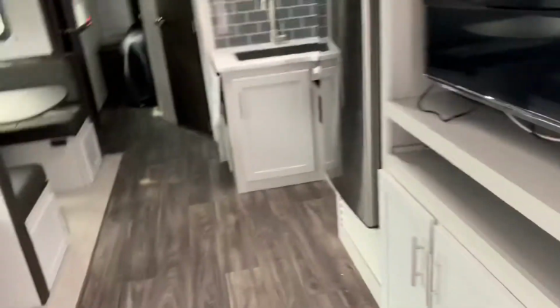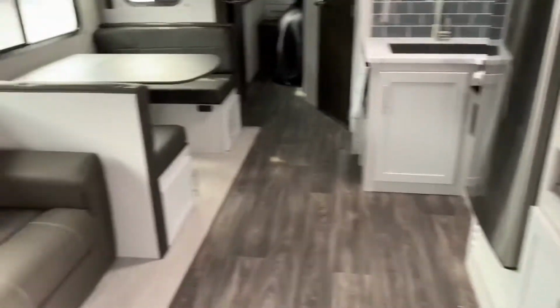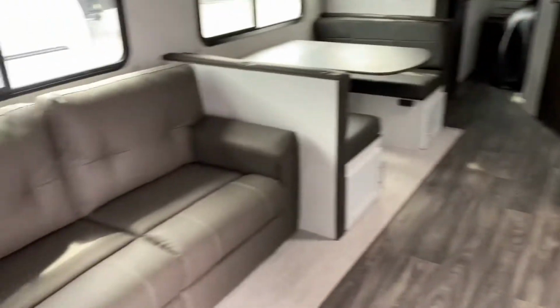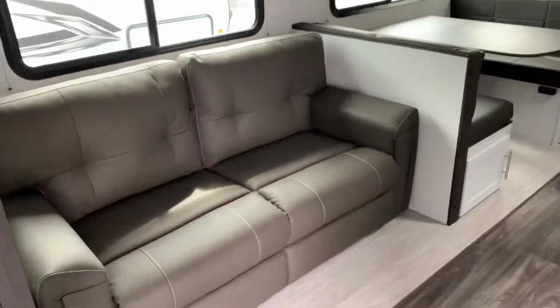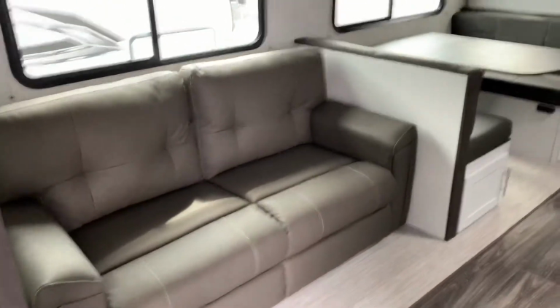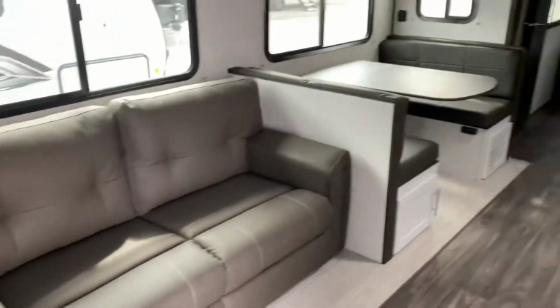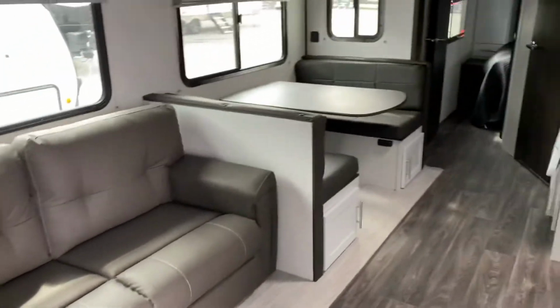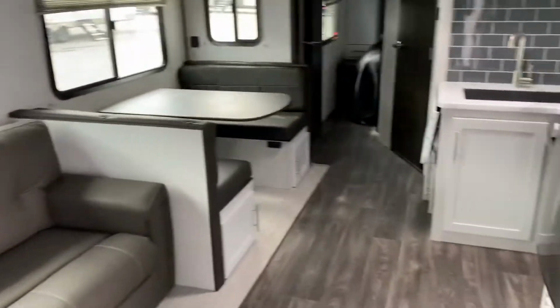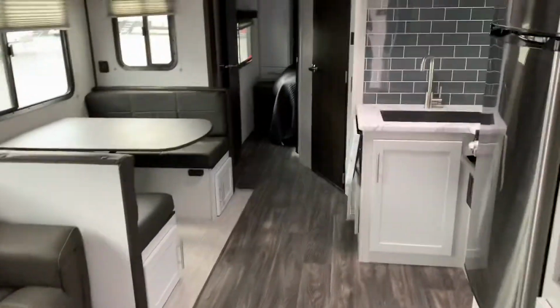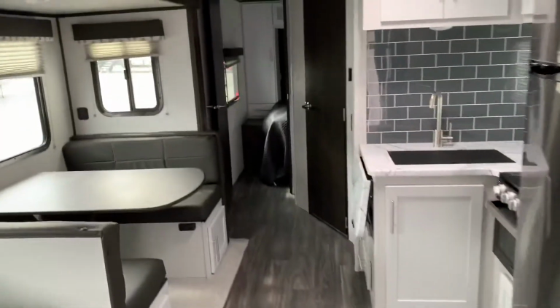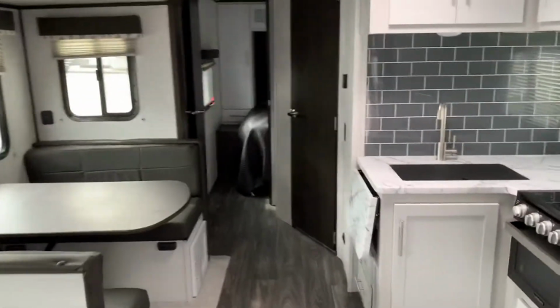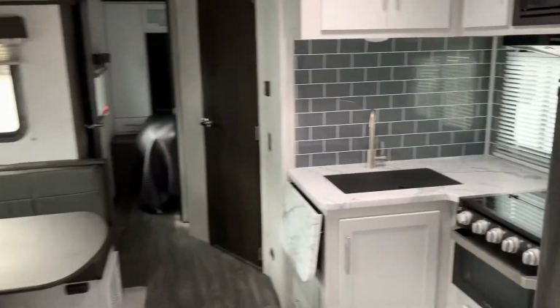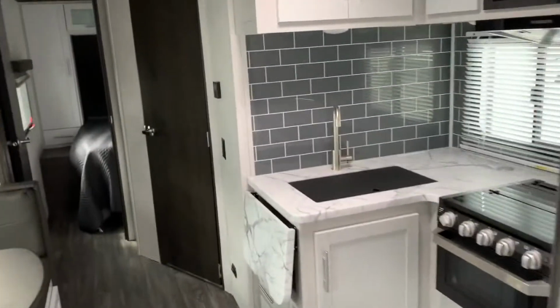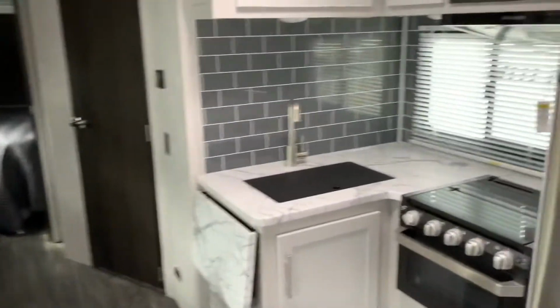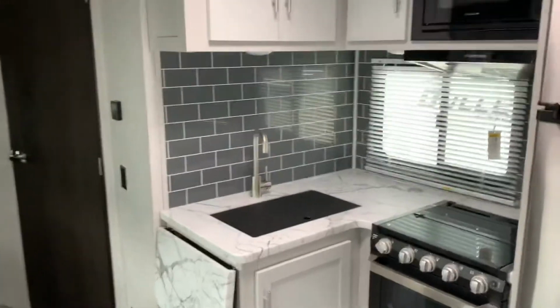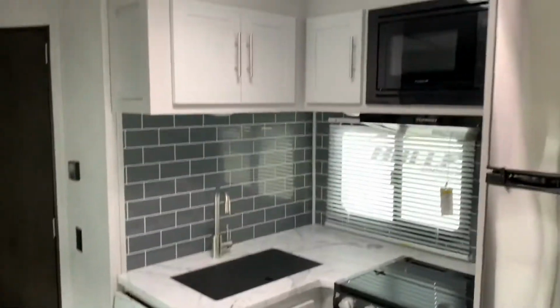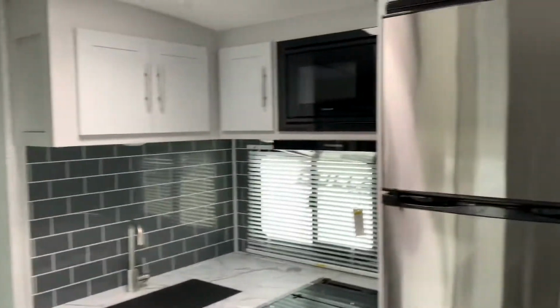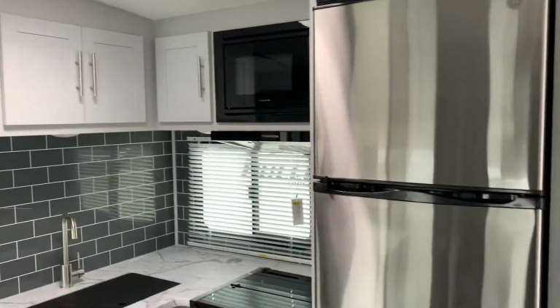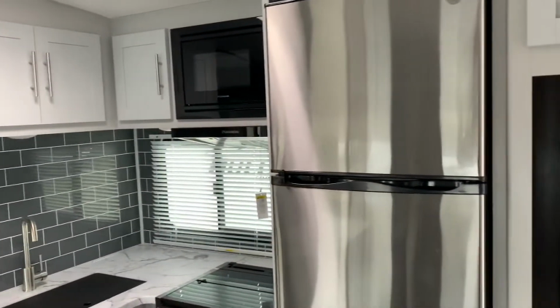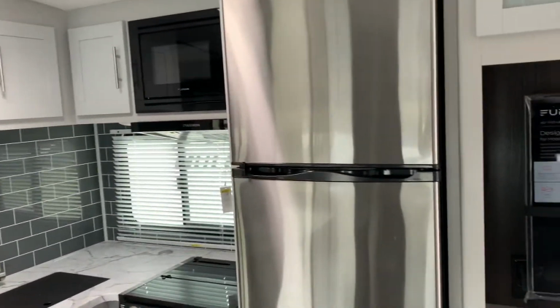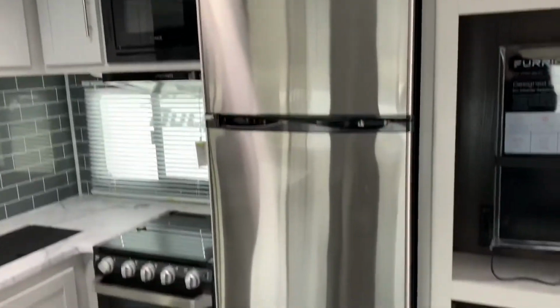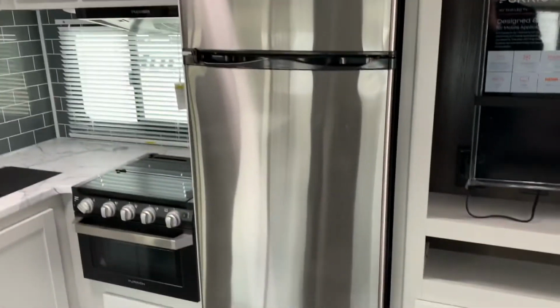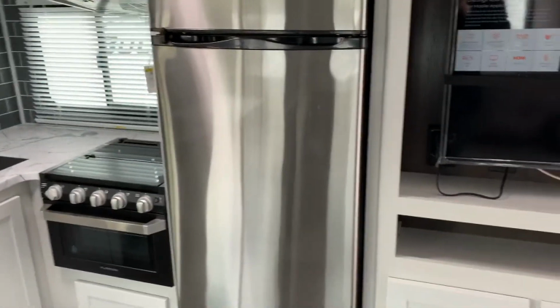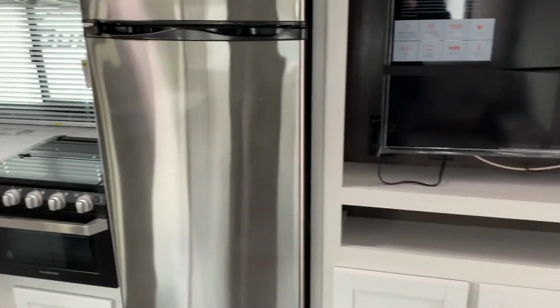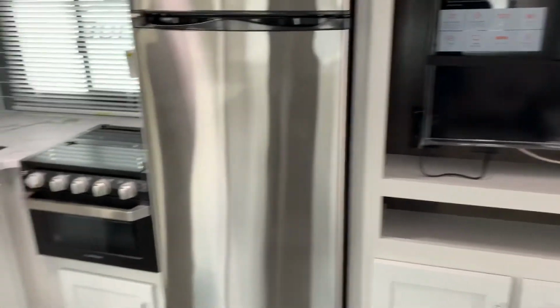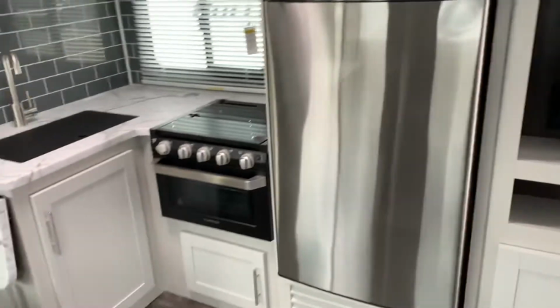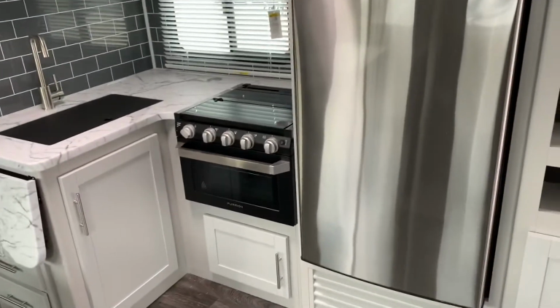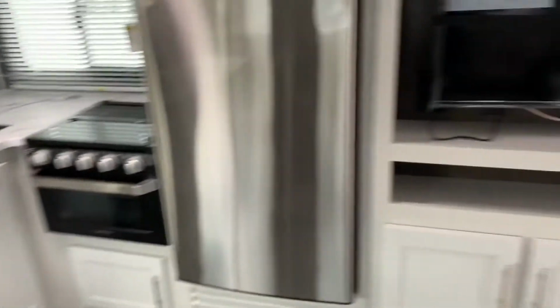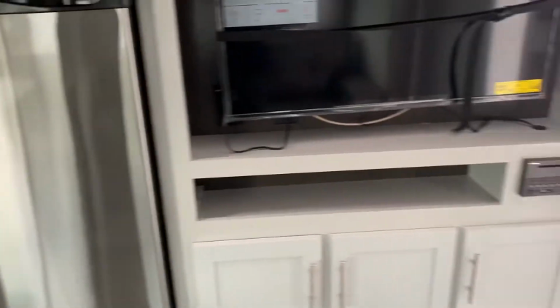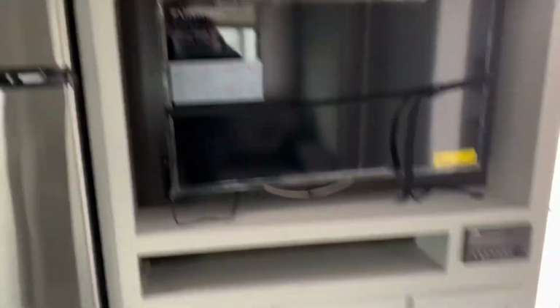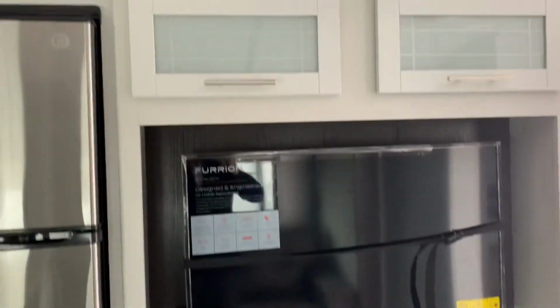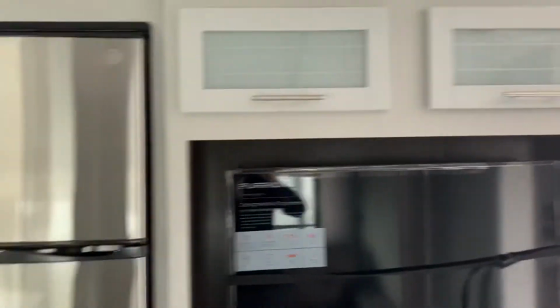Turning to the front of the unit we have the couch, dinette, kitchen with our beautiful backsplash, microwave, fridge, stovetop and oven, and our entertainment center.